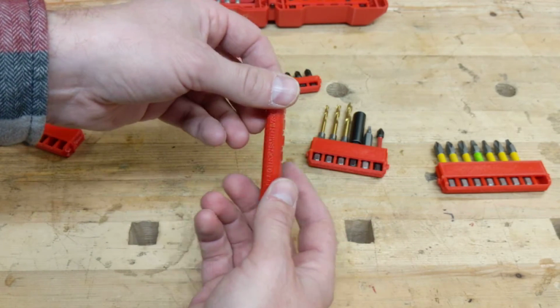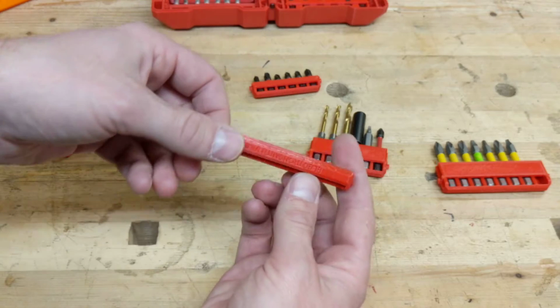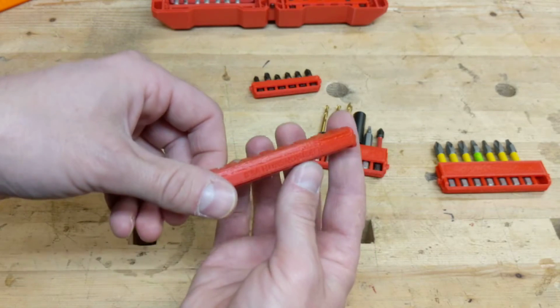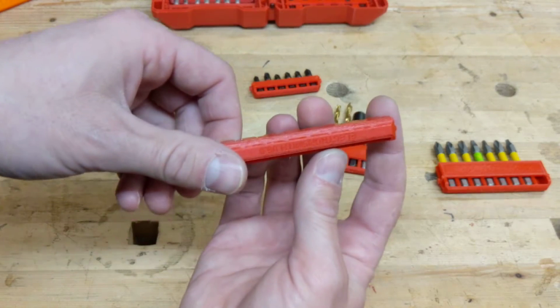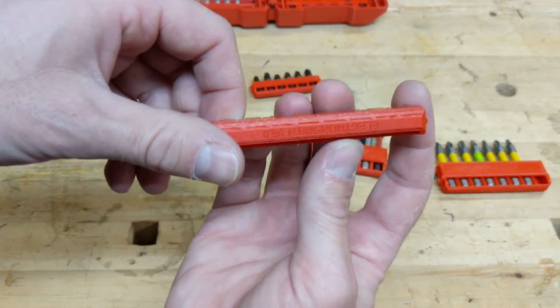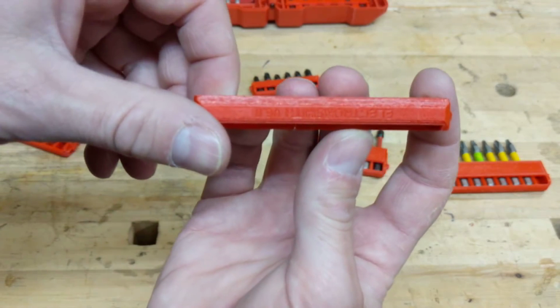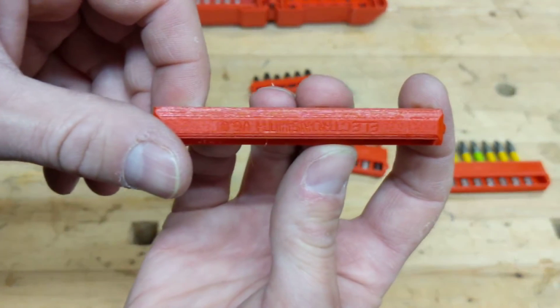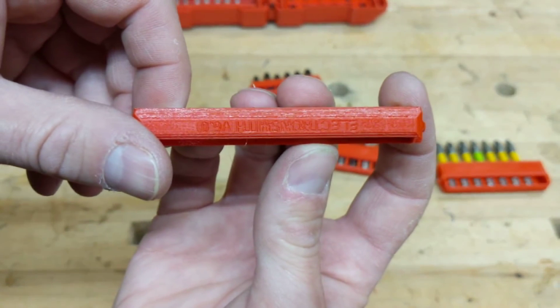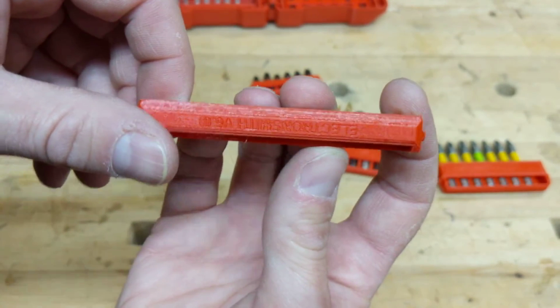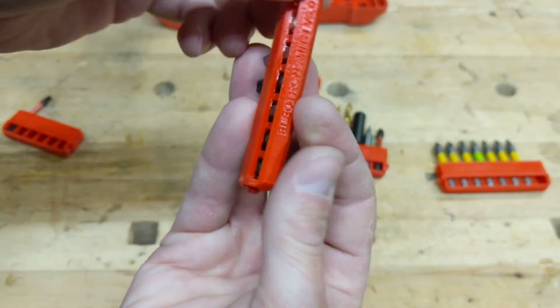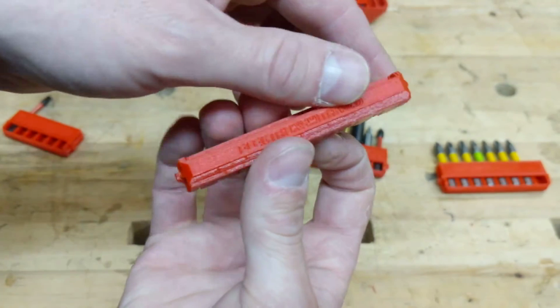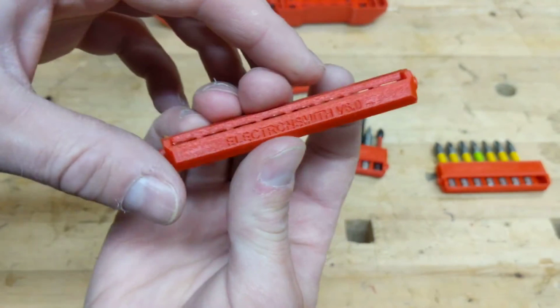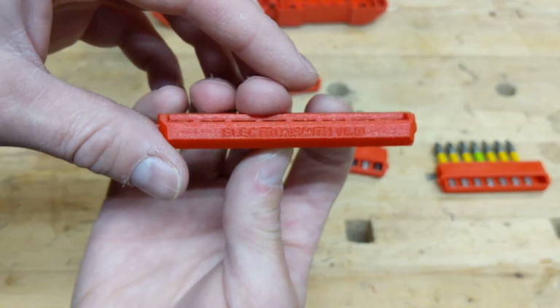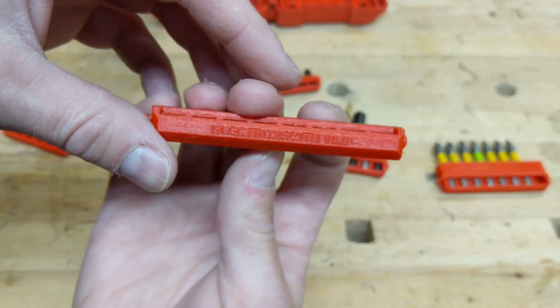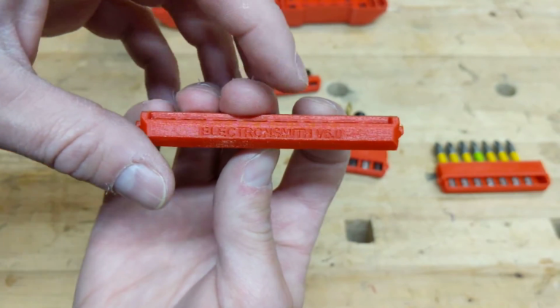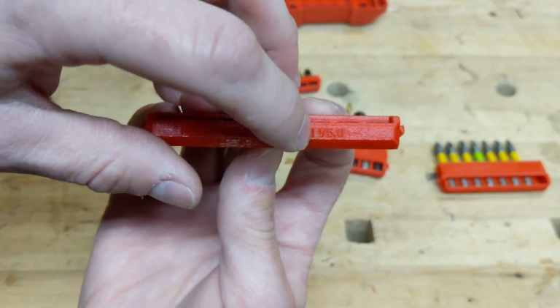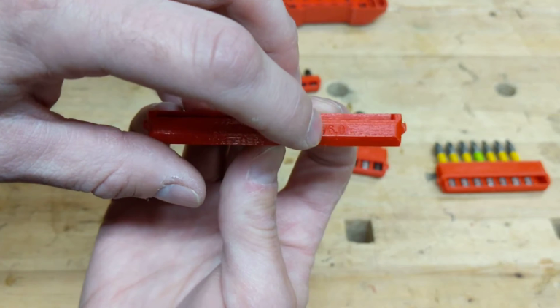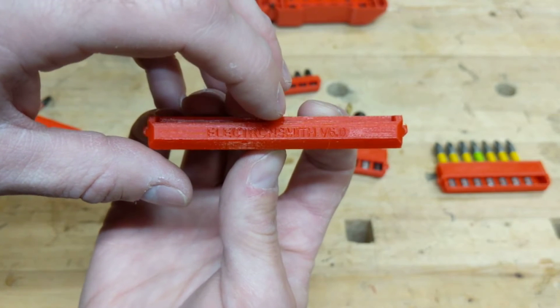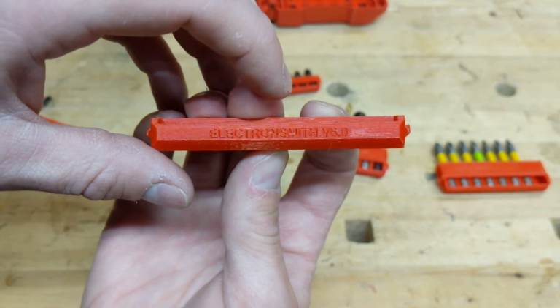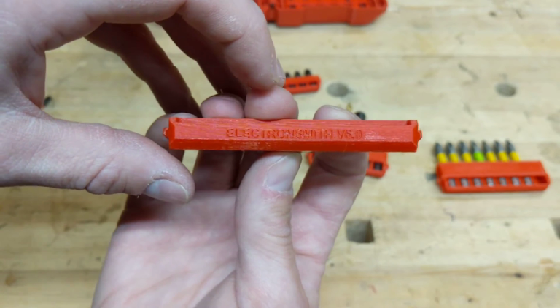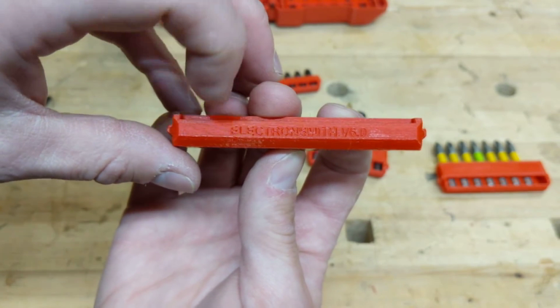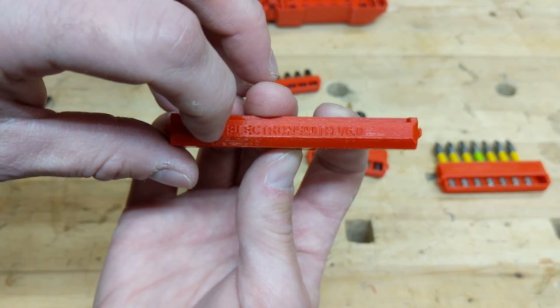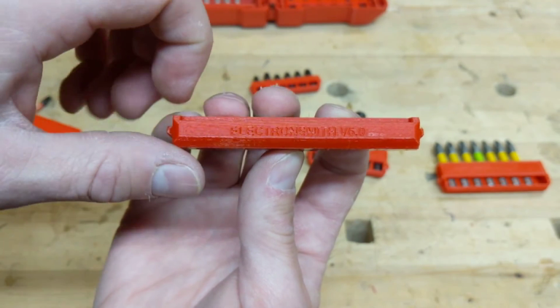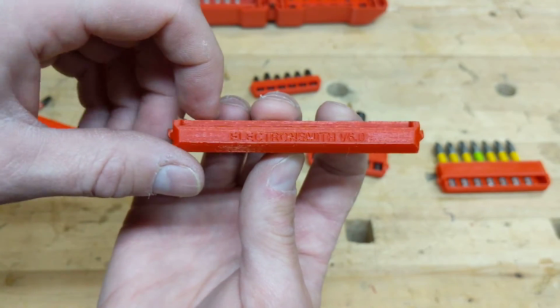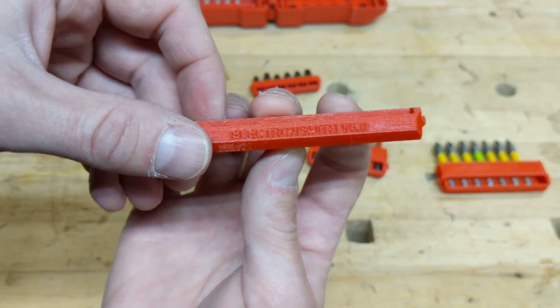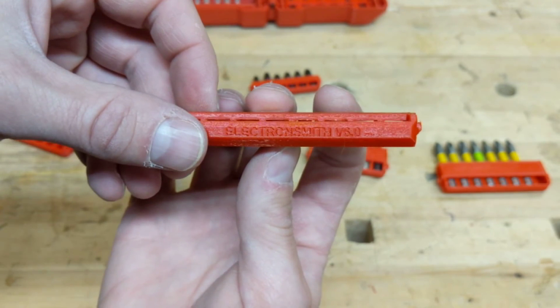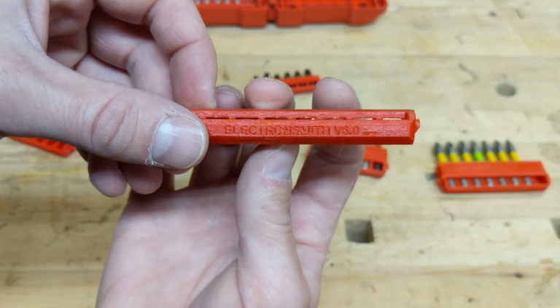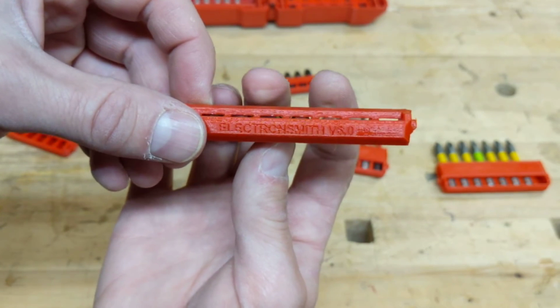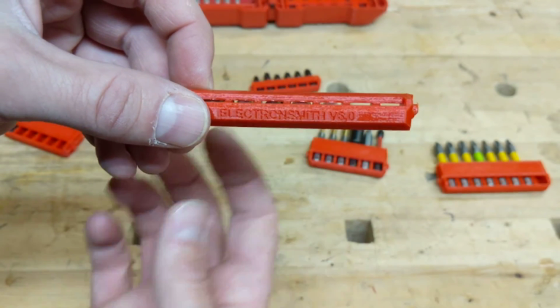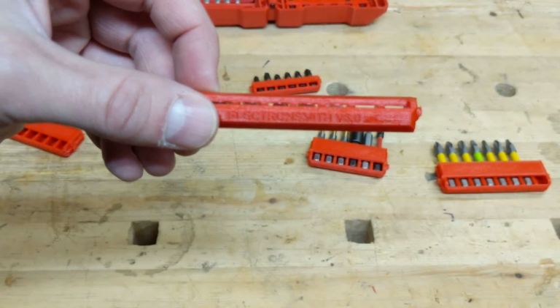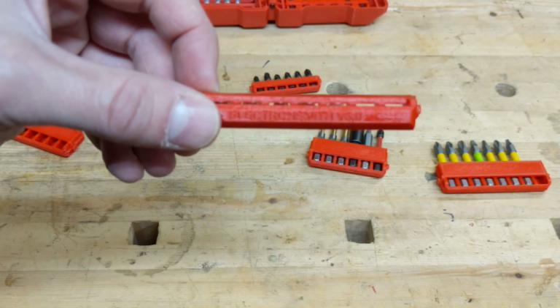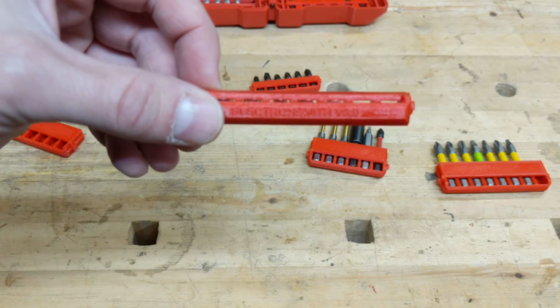The last thing I've done is stamp the version on it so you know what version you're getting, and put my call sign.